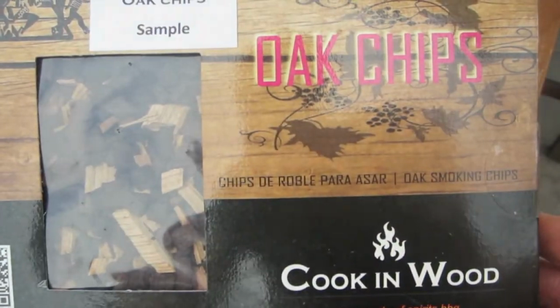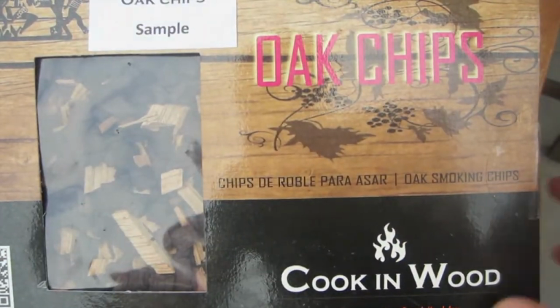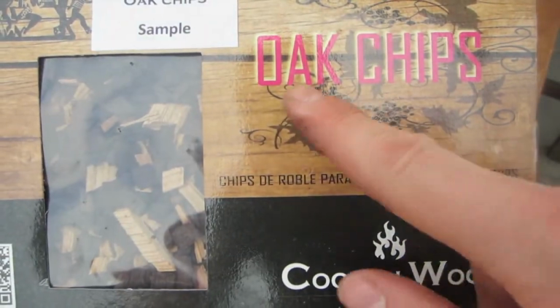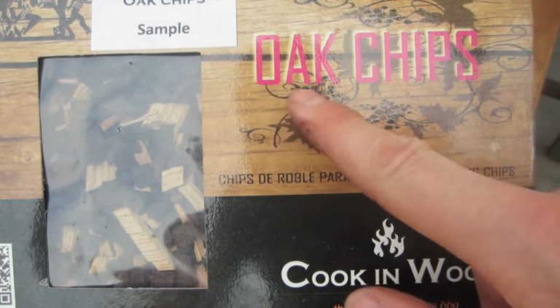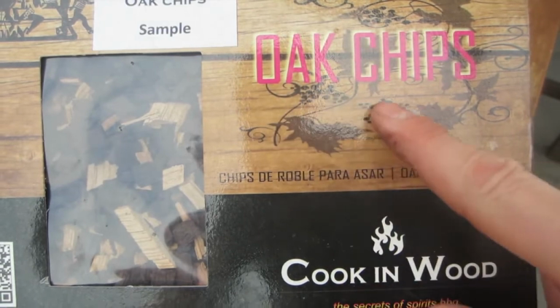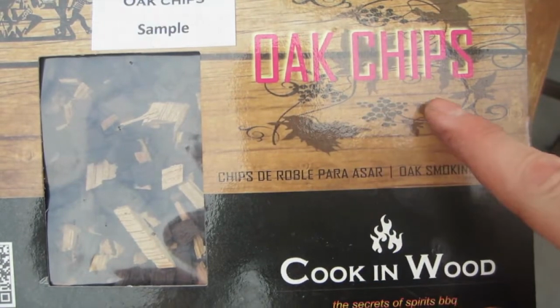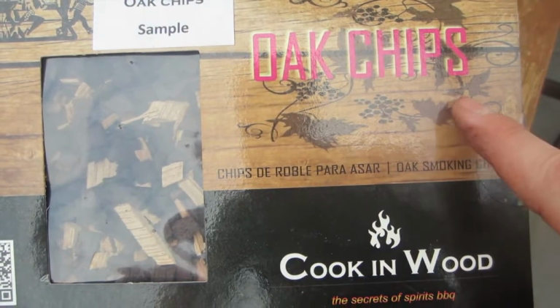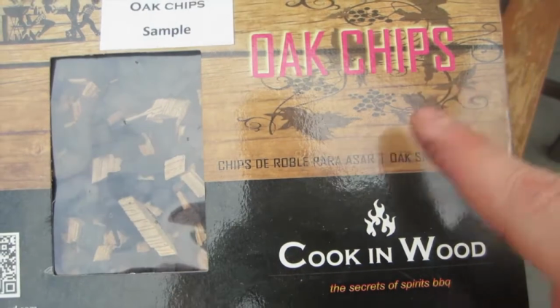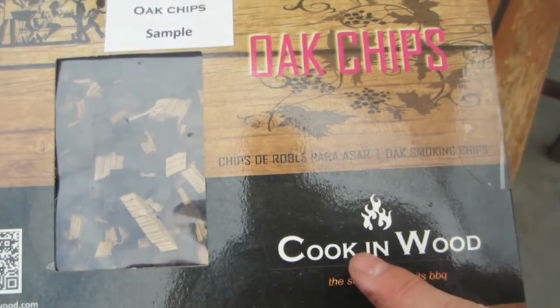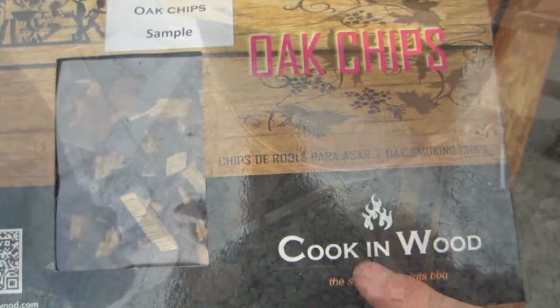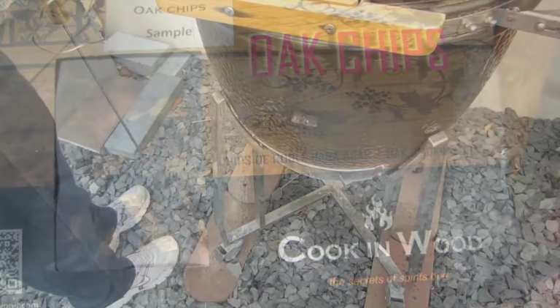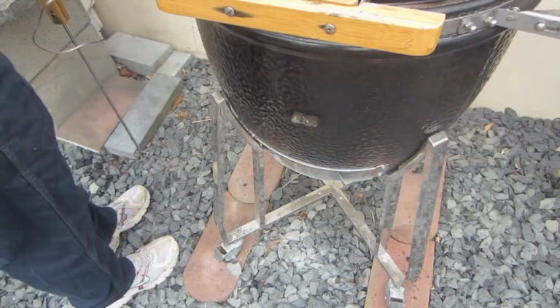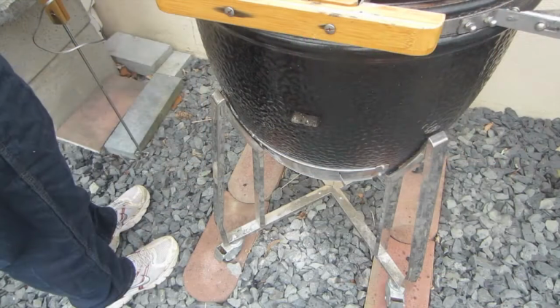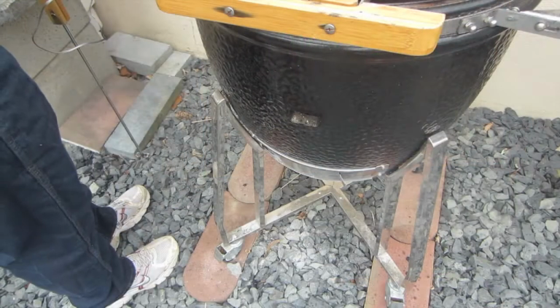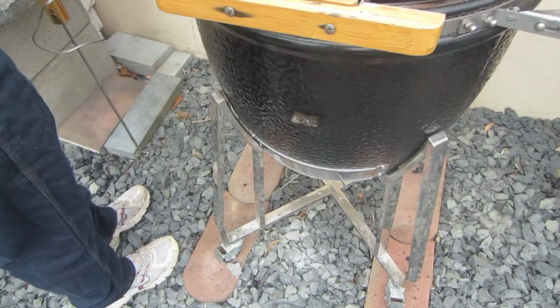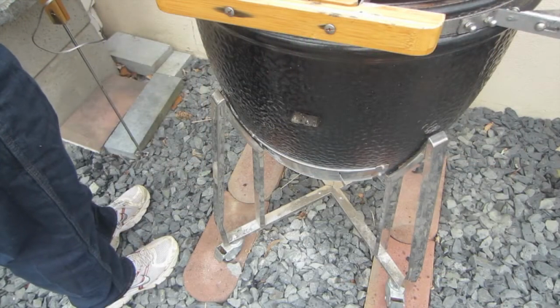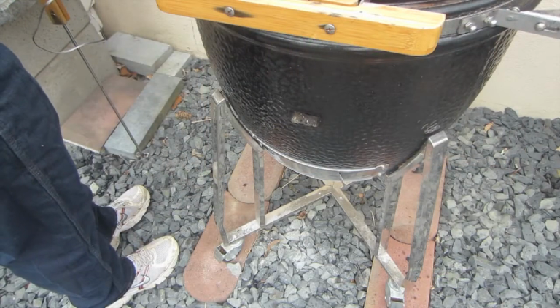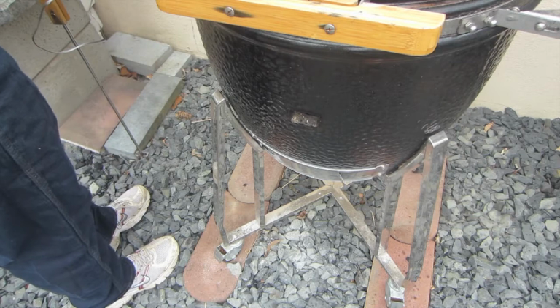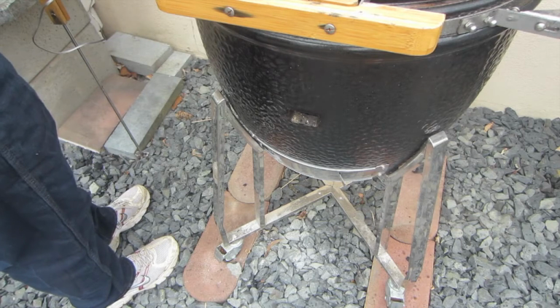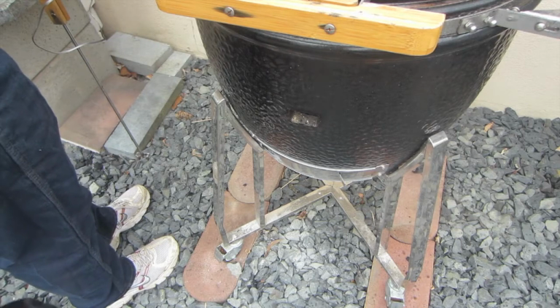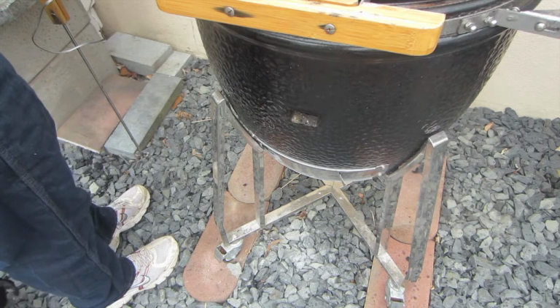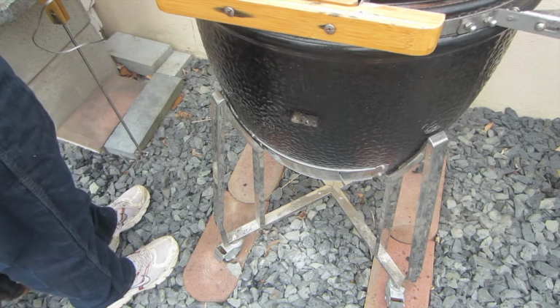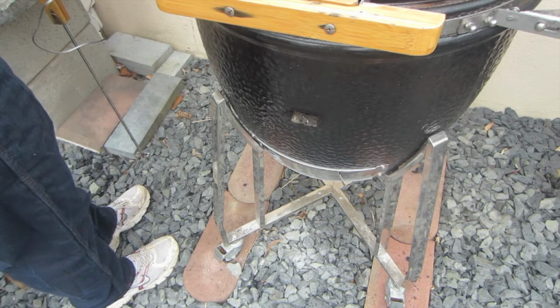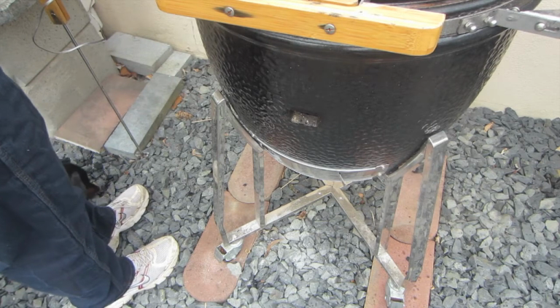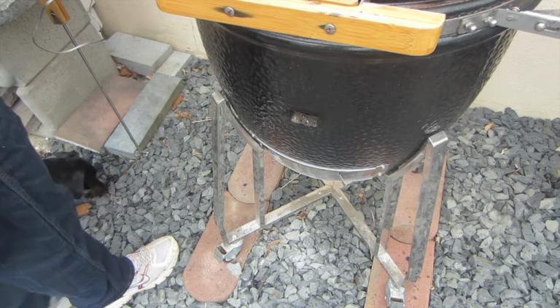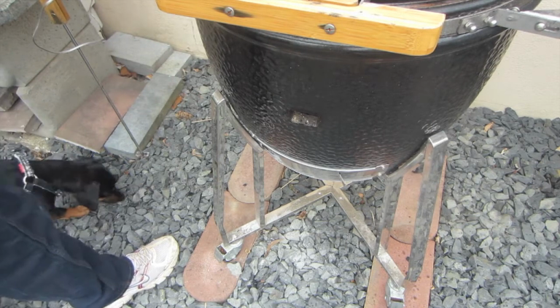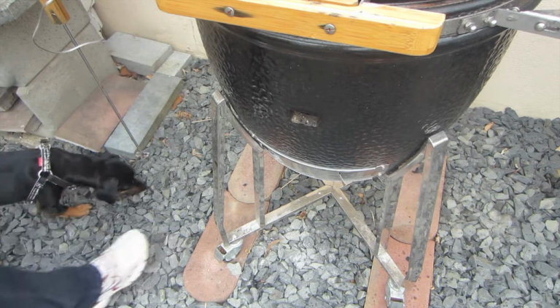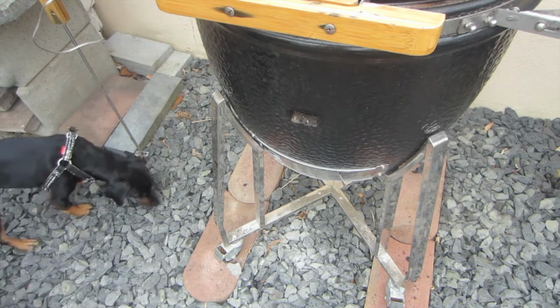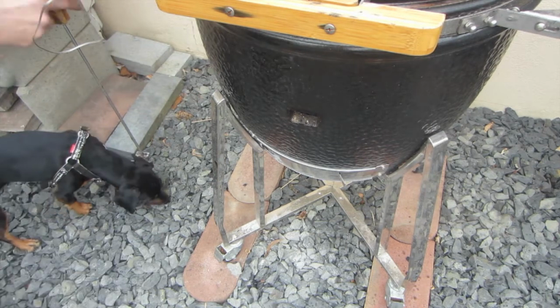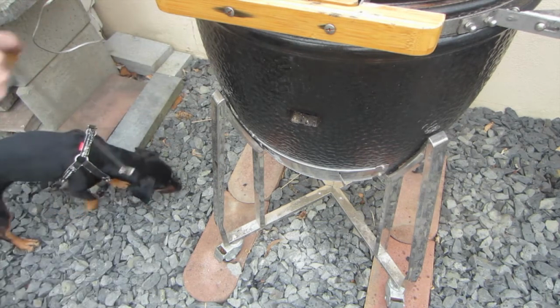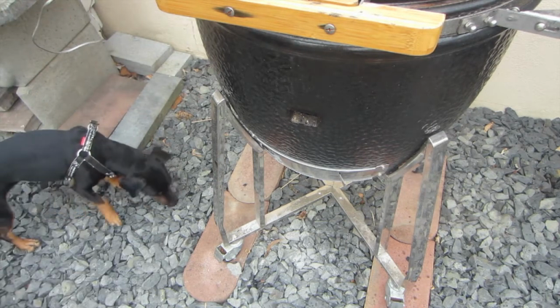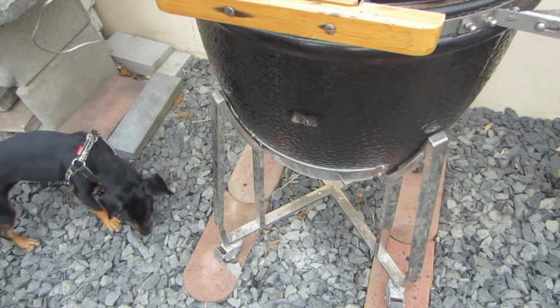Then we add some wood chips — like in the title, oak chips. These are also a gift from the company Cook Inwood. Great oak chips.